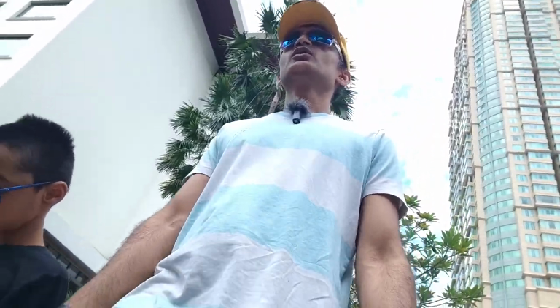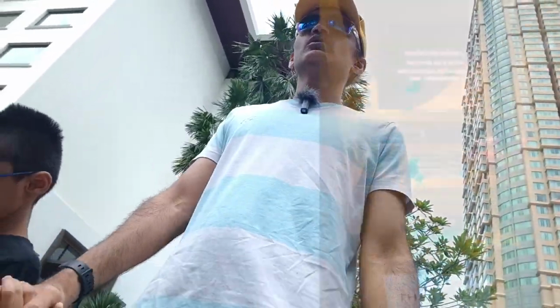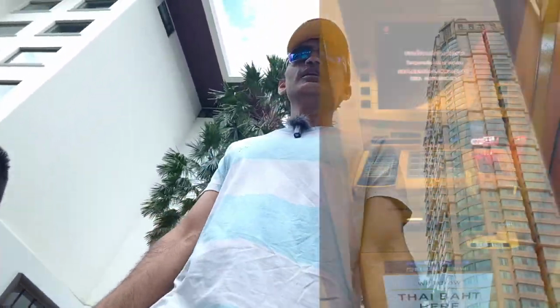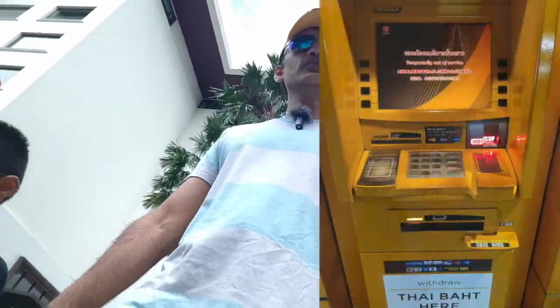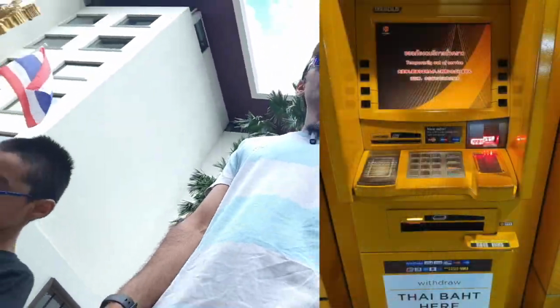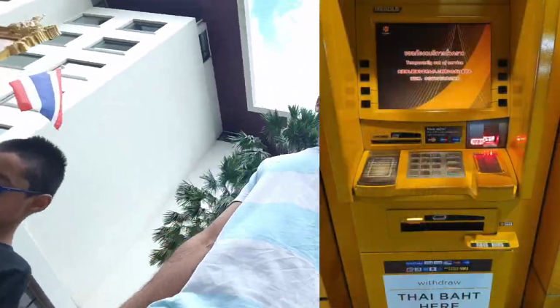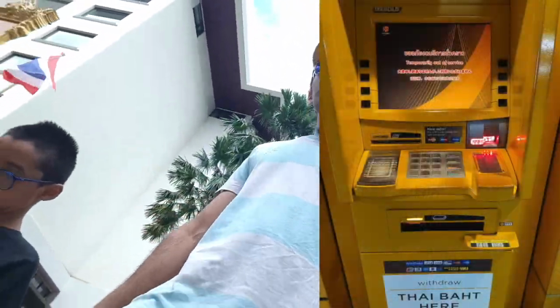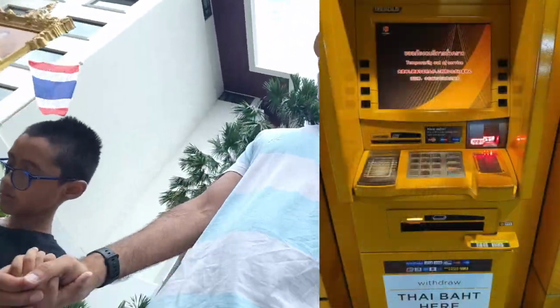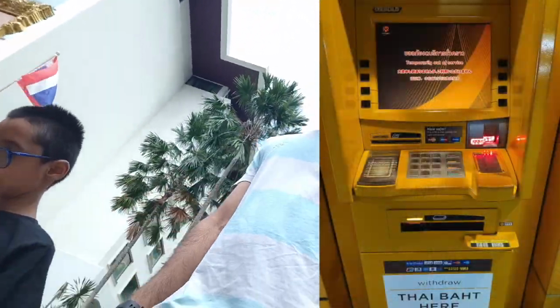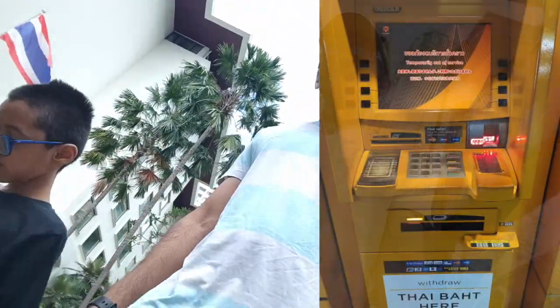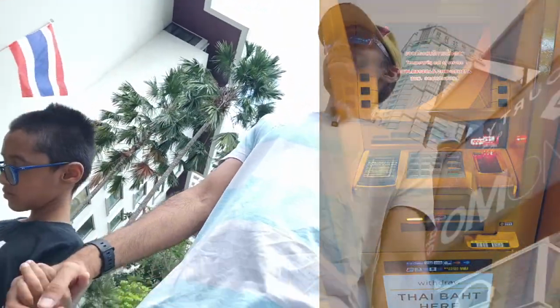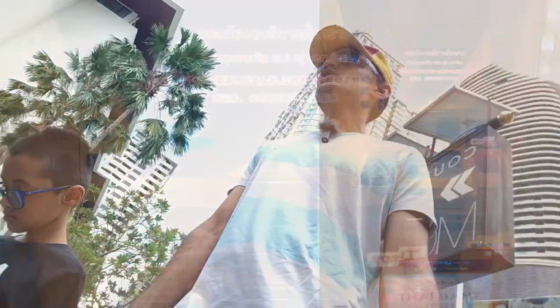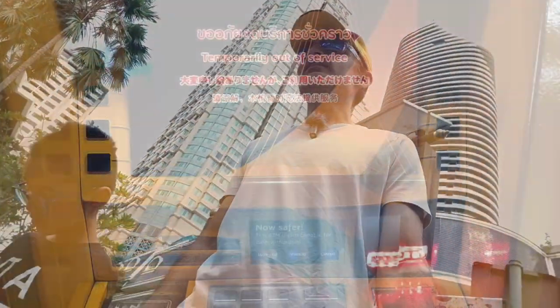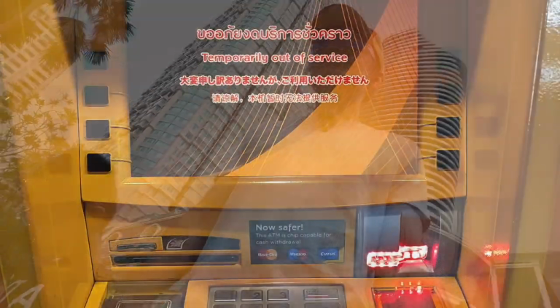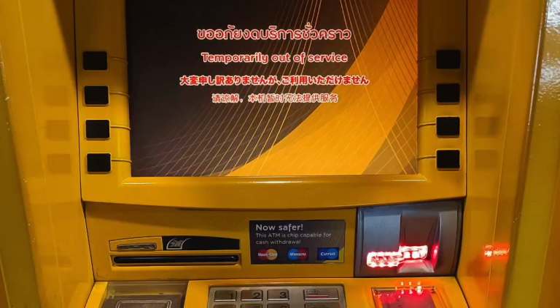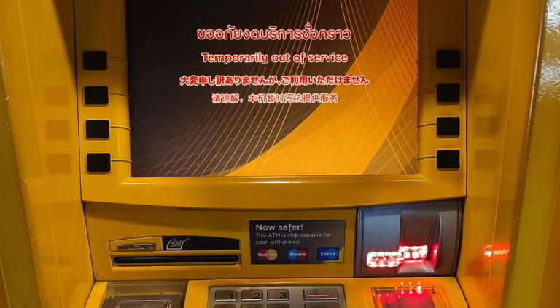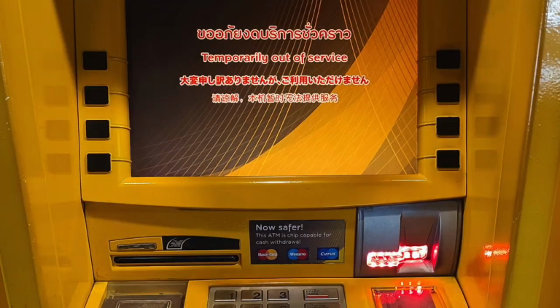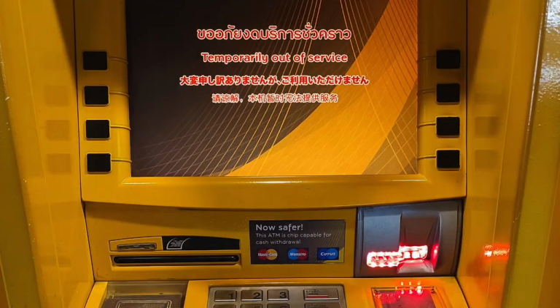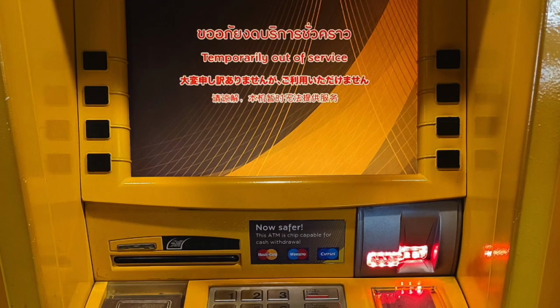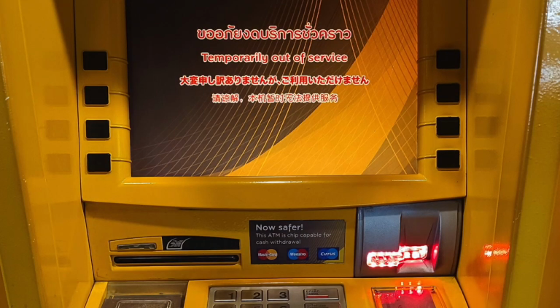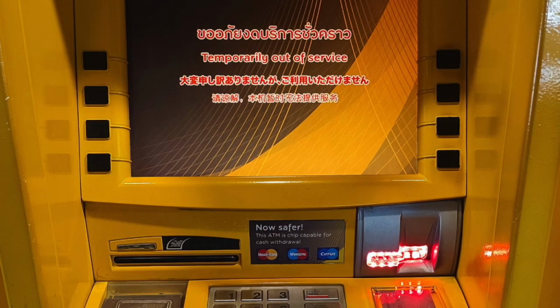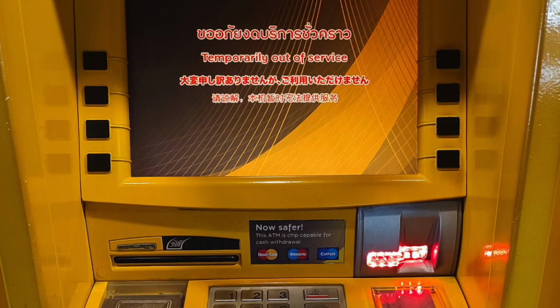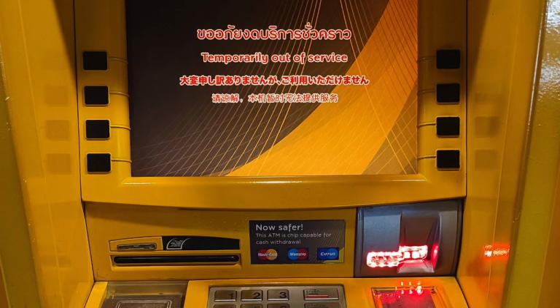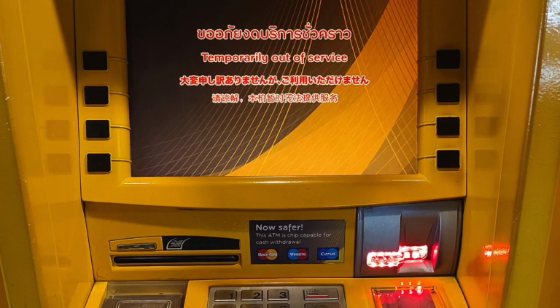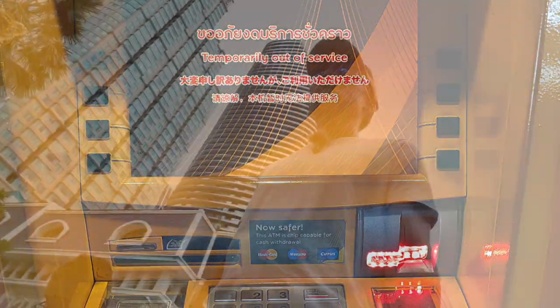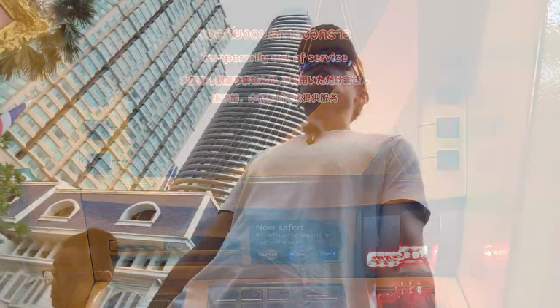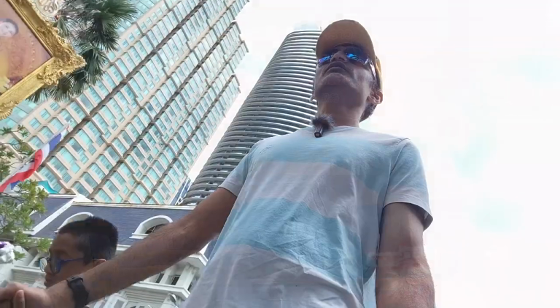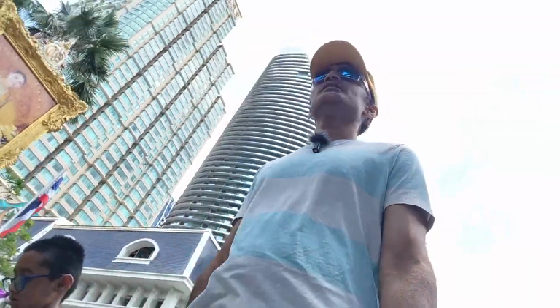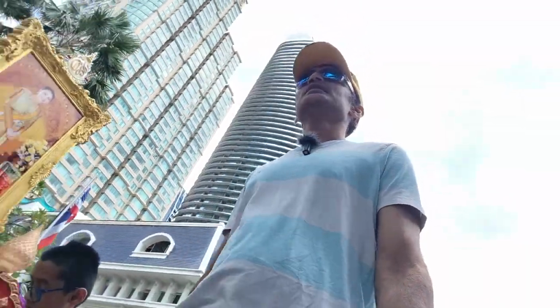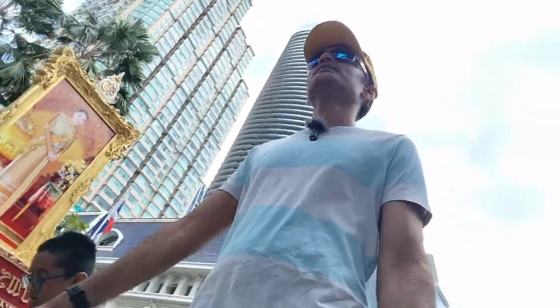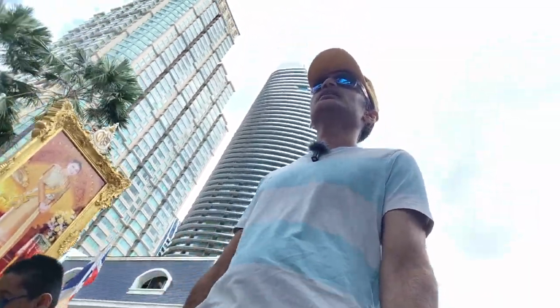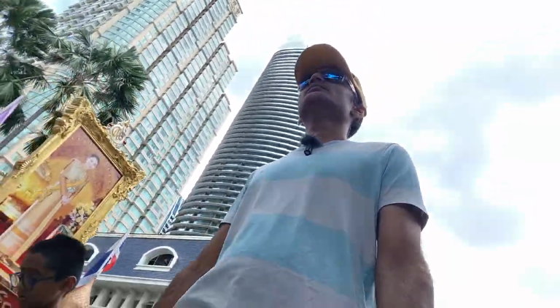The ATM pulled the entire card inside and did not give it back. The card was stuck inside the ATM. We asked what could be done, but the offices were closed. They said they could do something the next day.